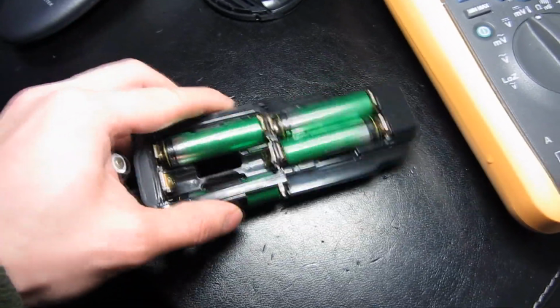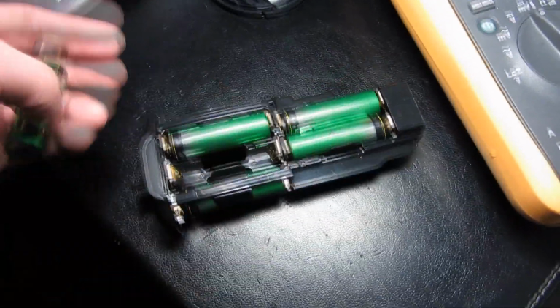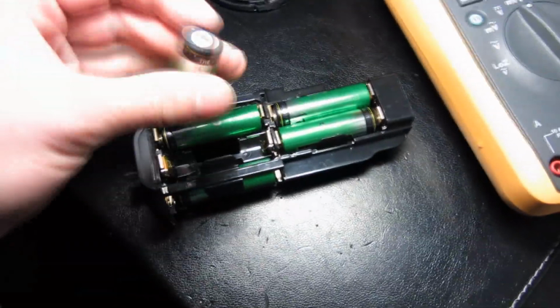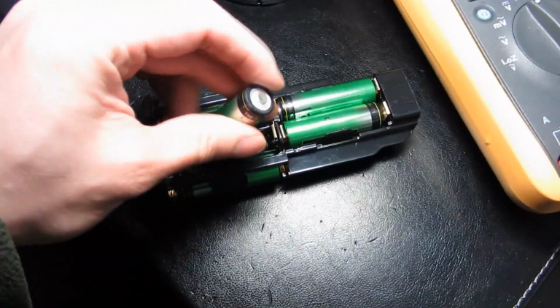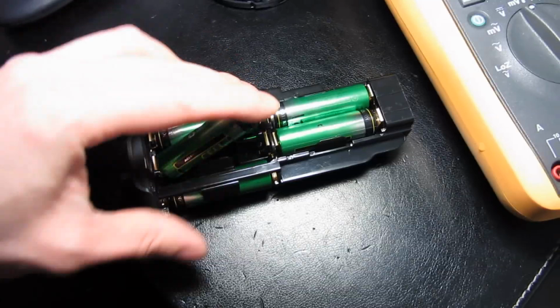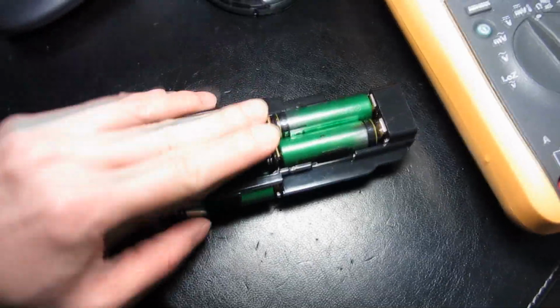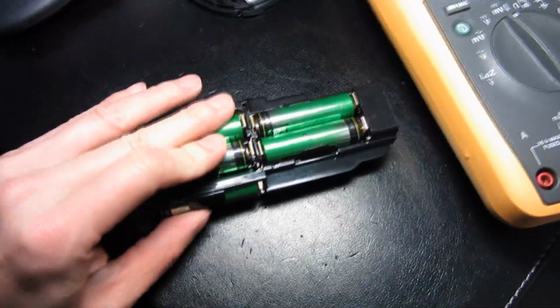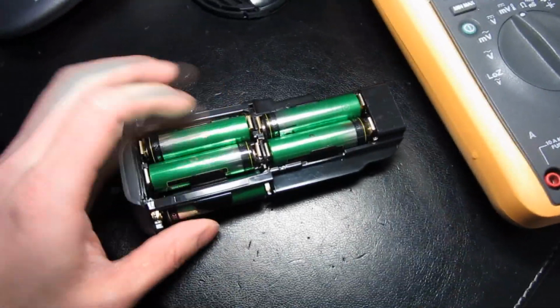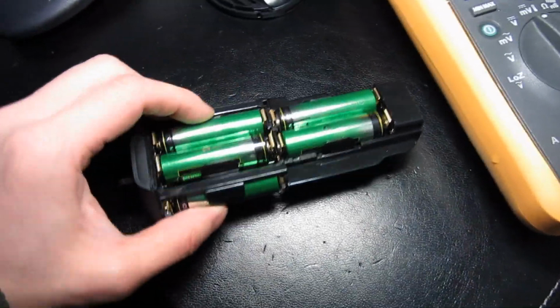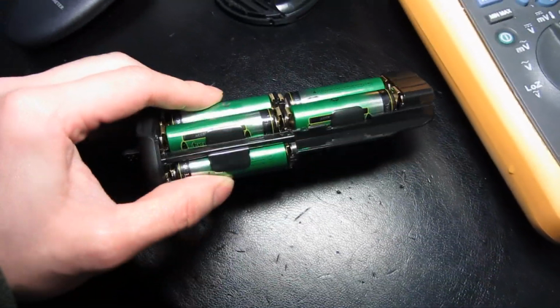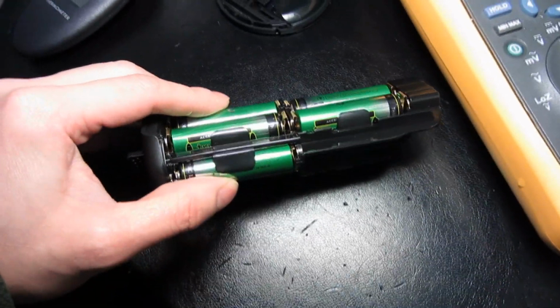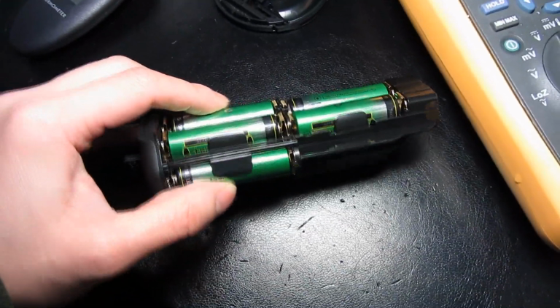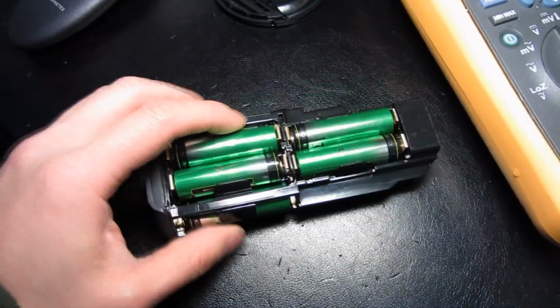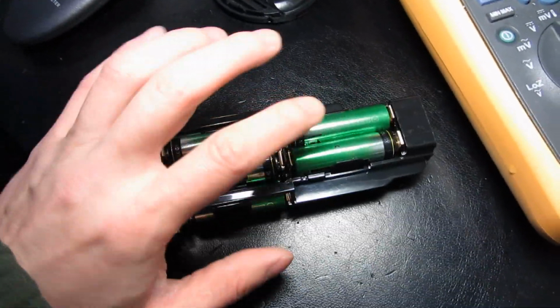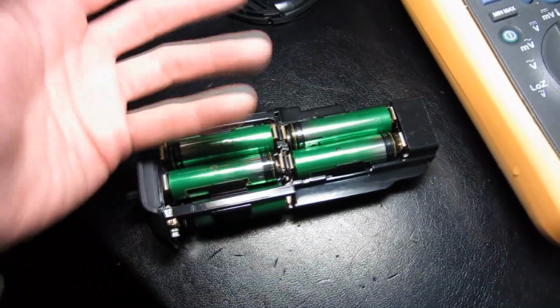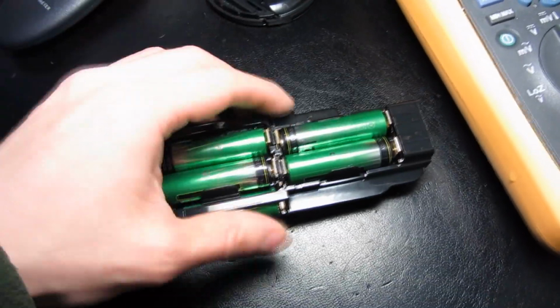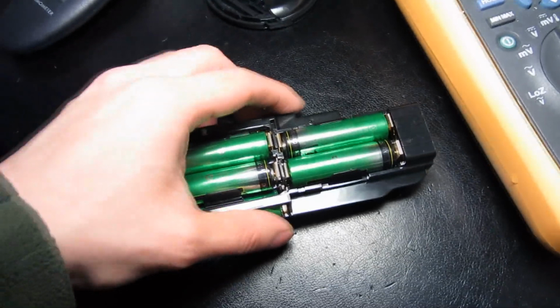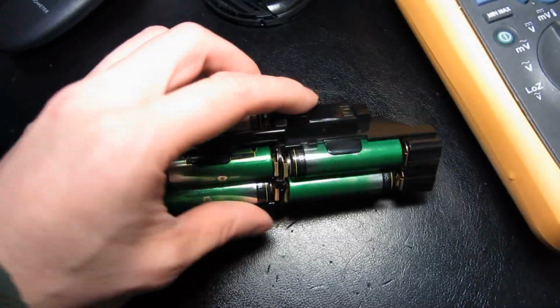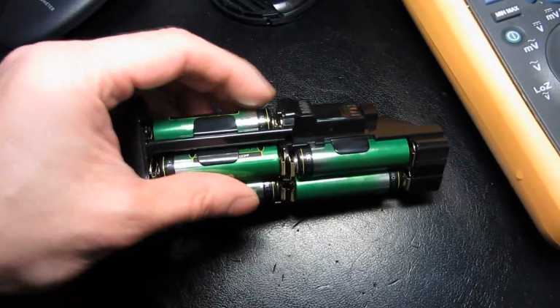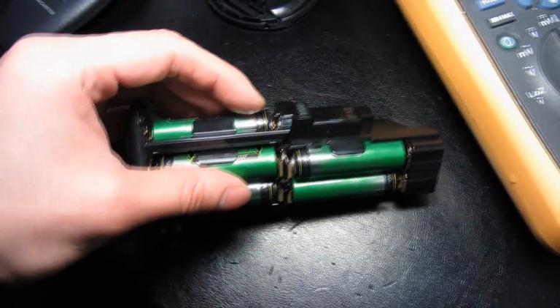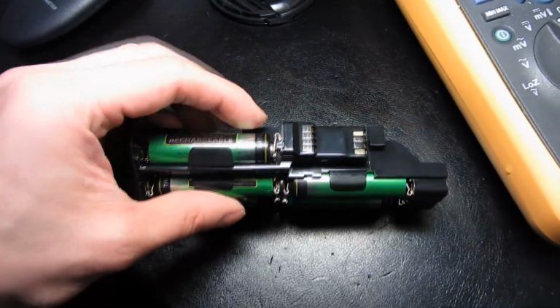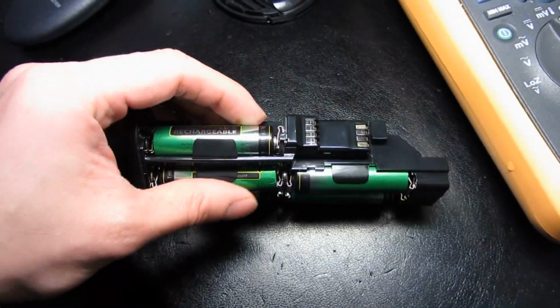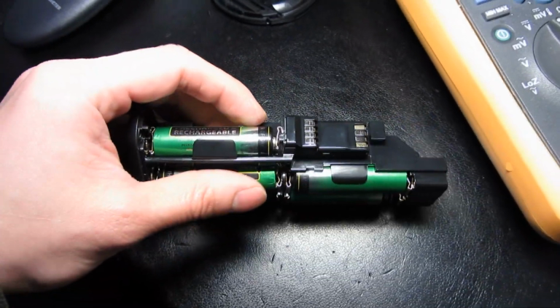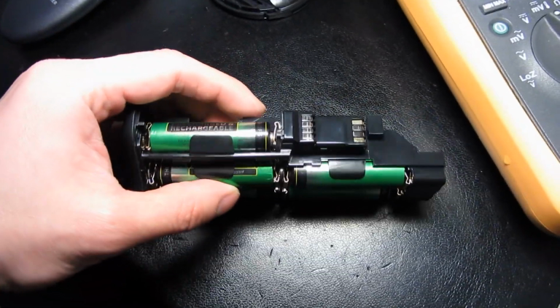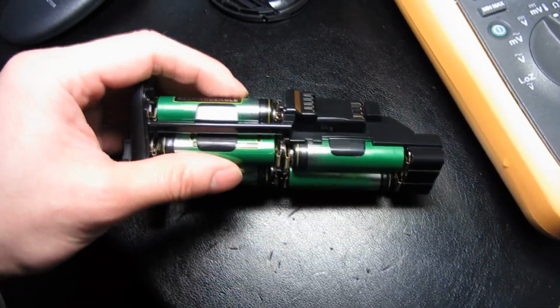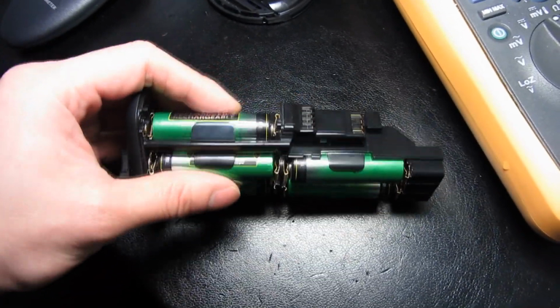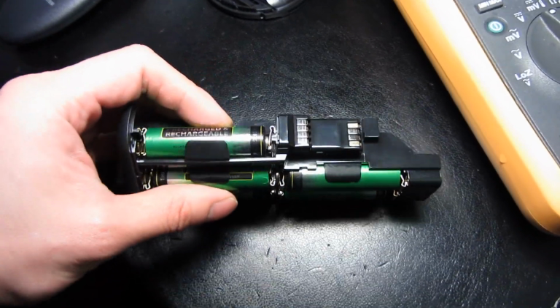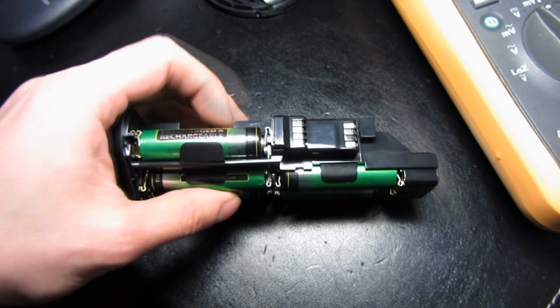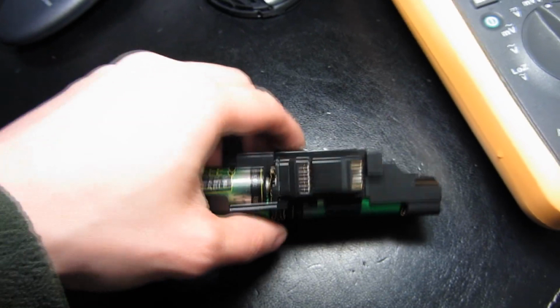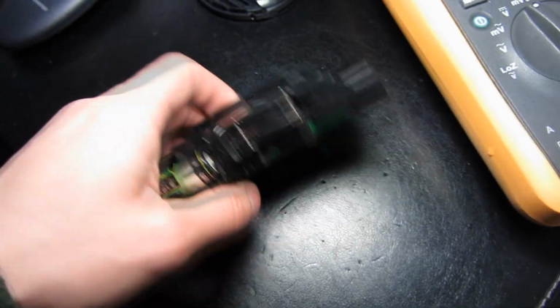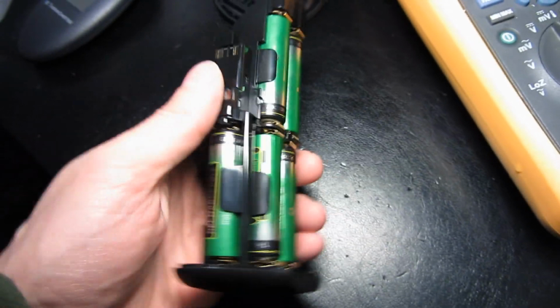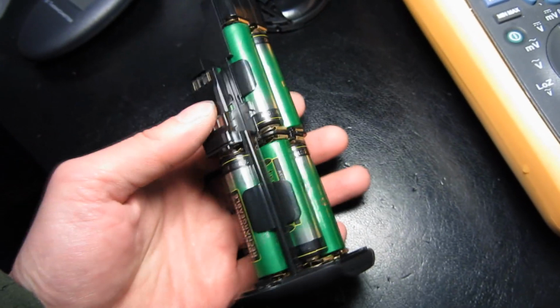I wanted to test whether this plastic would just snap off due to the cold, but it looks like it's held up pretty well. This wasn't a direct test done outside since my hands weren't functional, but overall I have to say this is fairly good quality, all things considered — especially for the price.